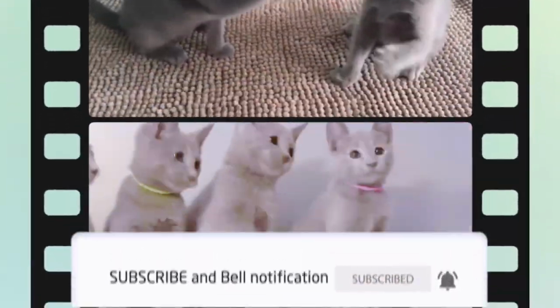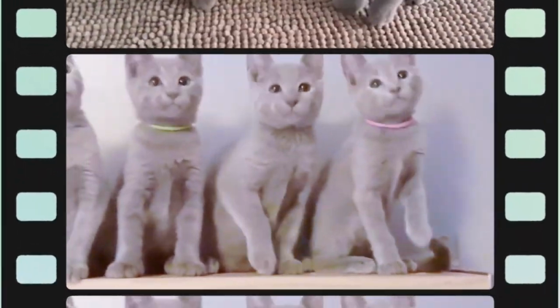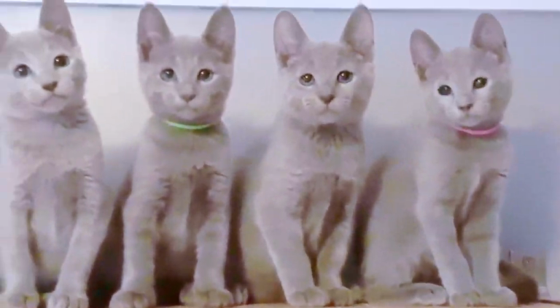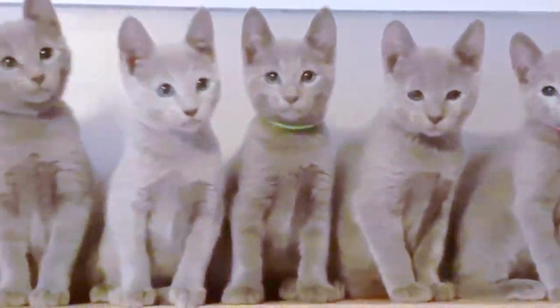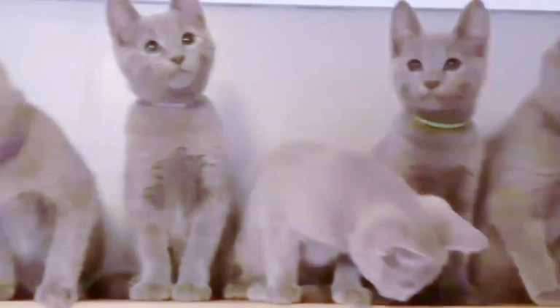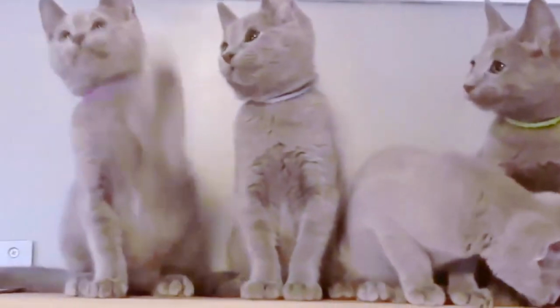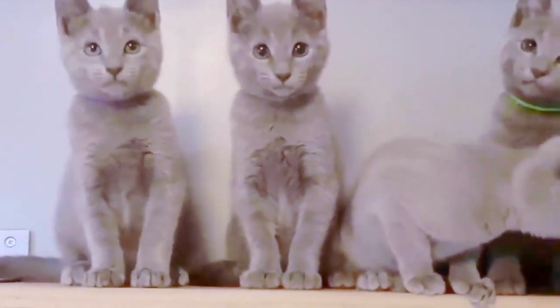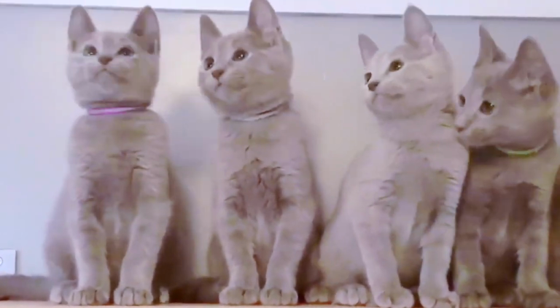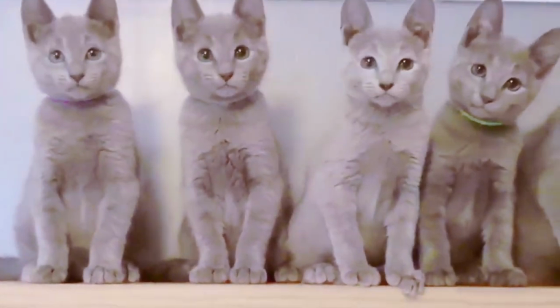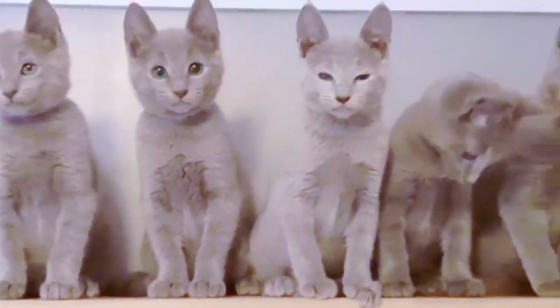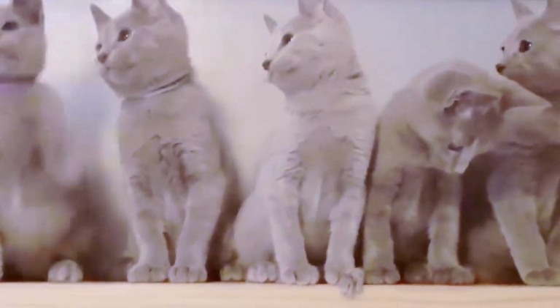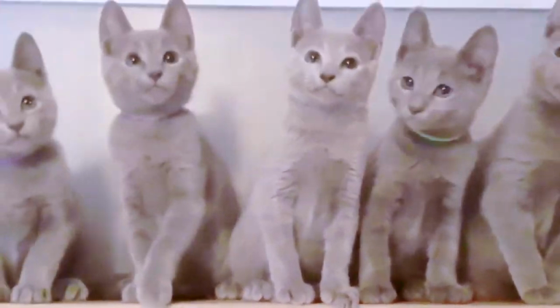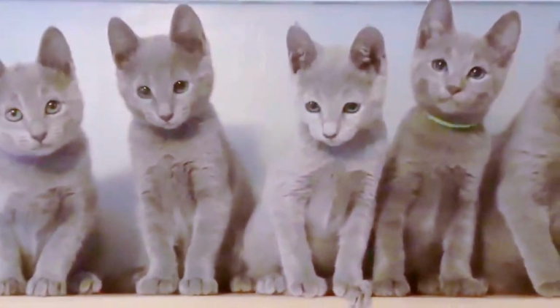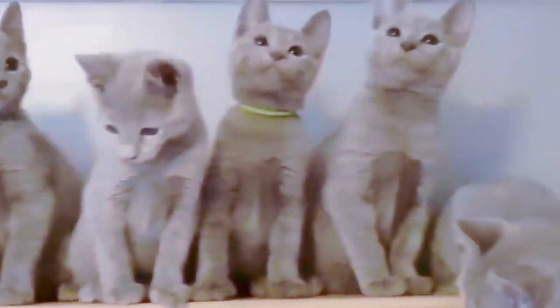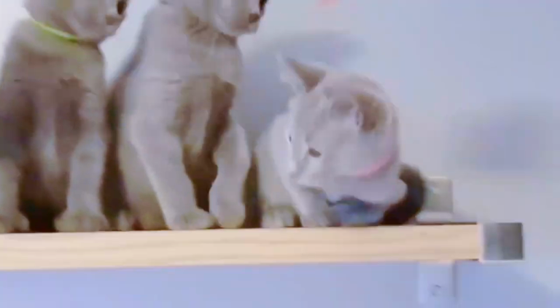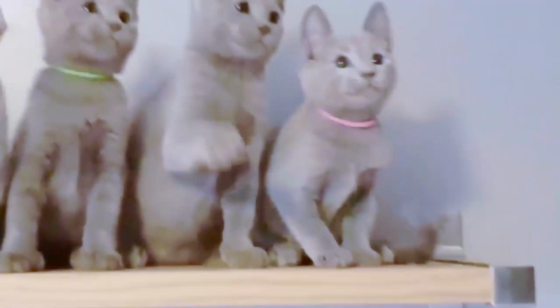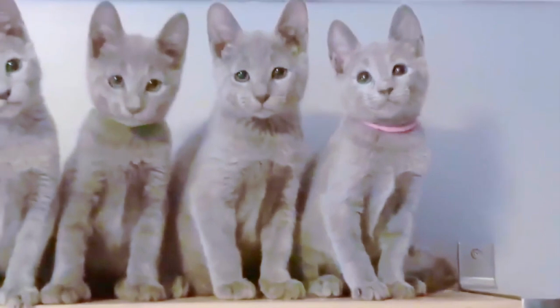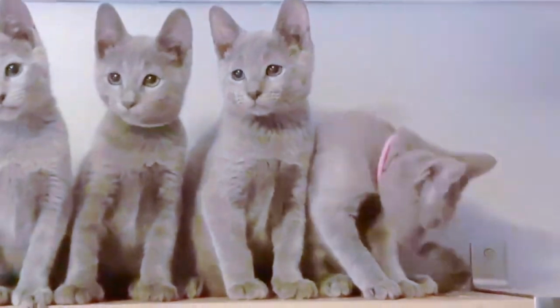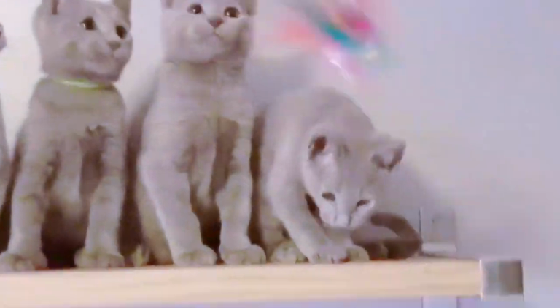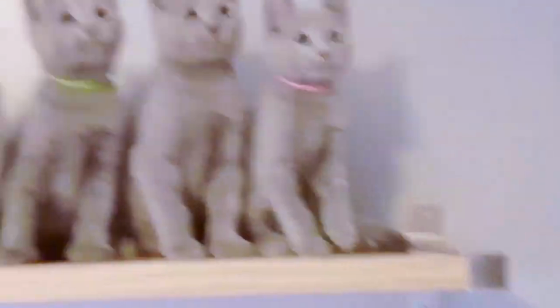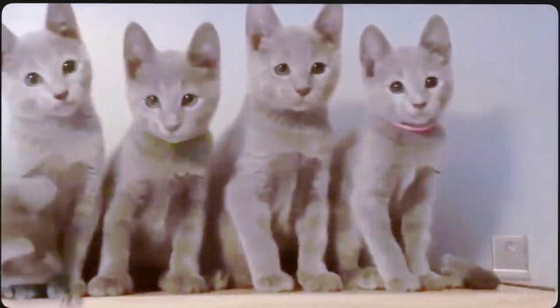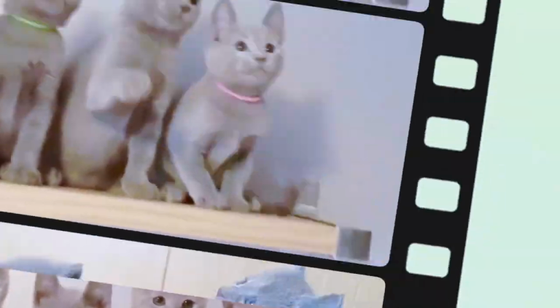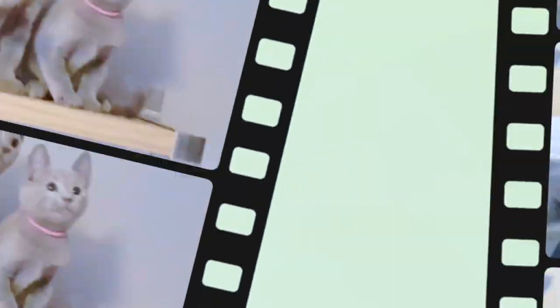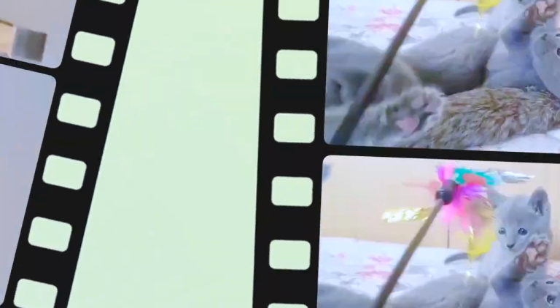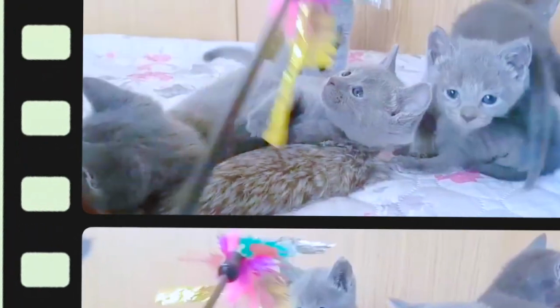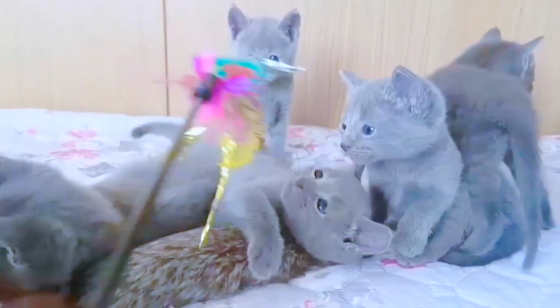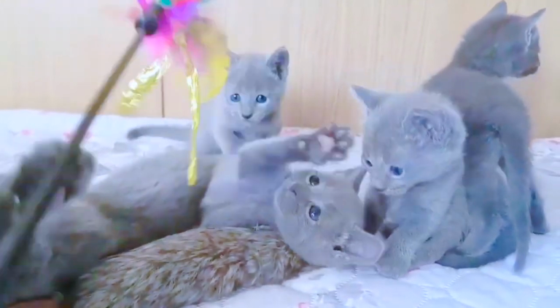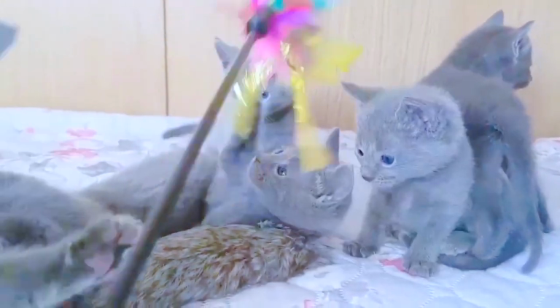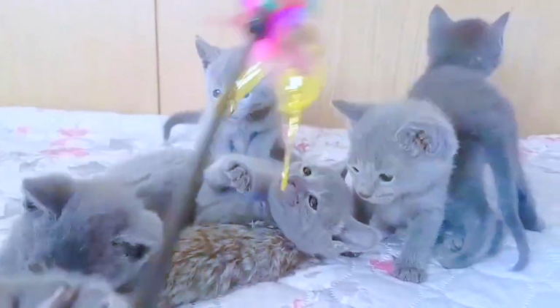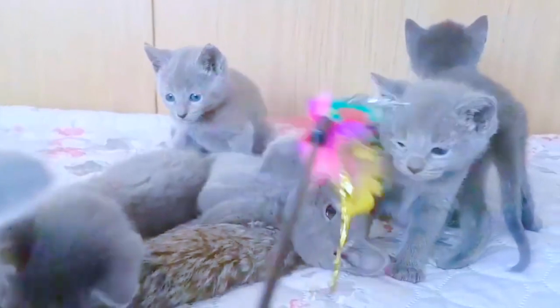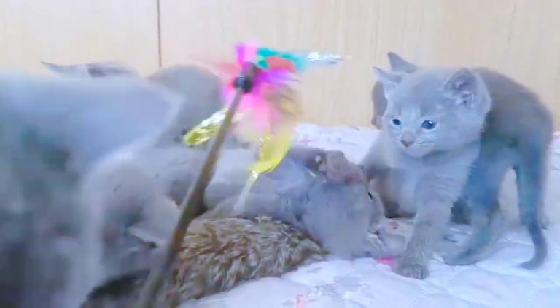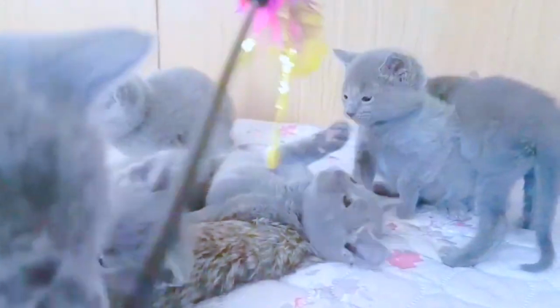Is the Russian Blue a lap cat? They are sensitive cats and affectionate — they enjoy the company of their owners and are receptive to playing games and being trained. The general description of this cat's temperament indicates that in general they will be a lap cat.